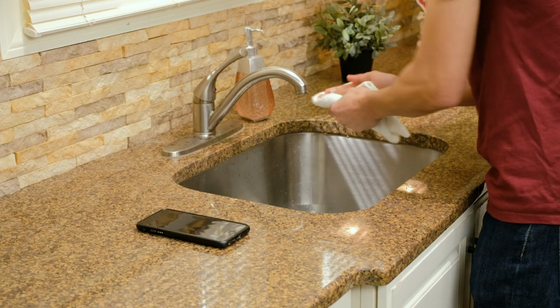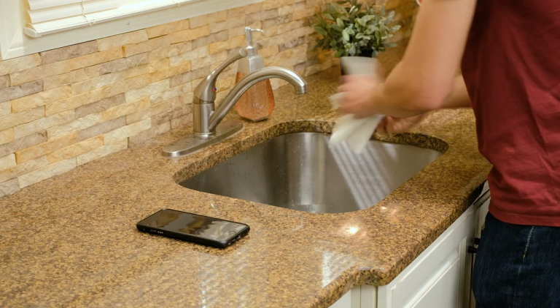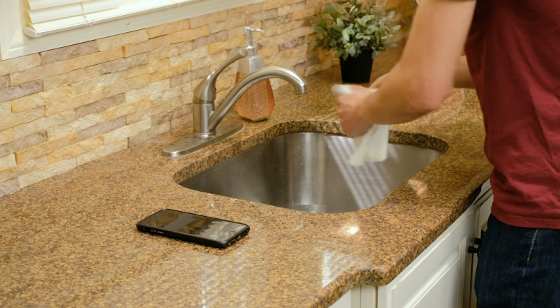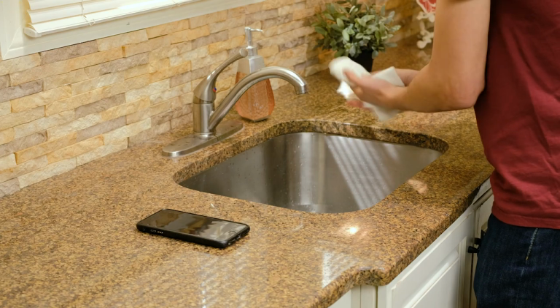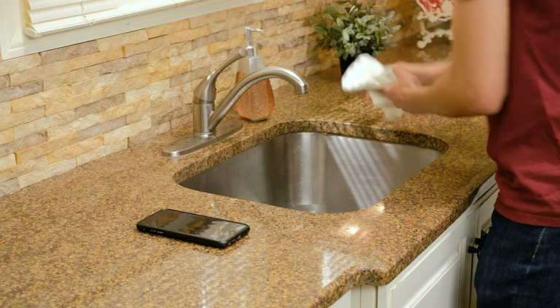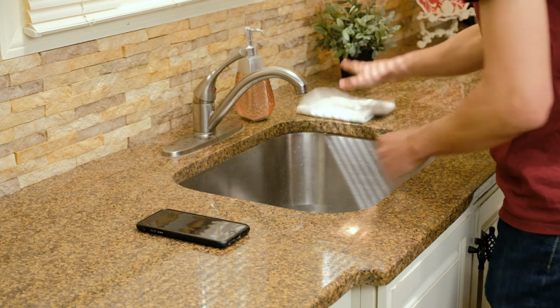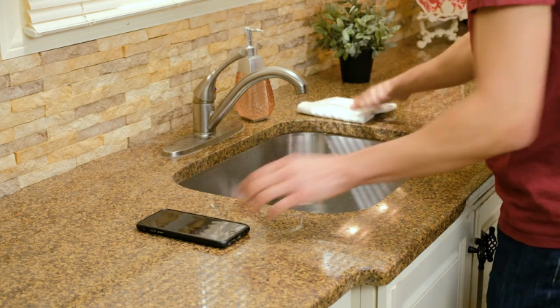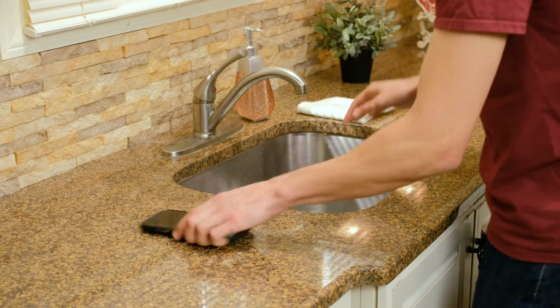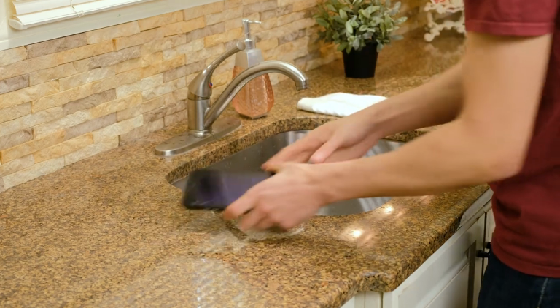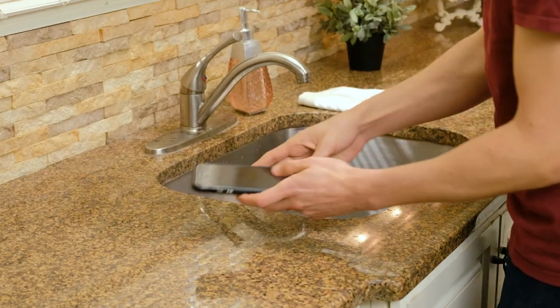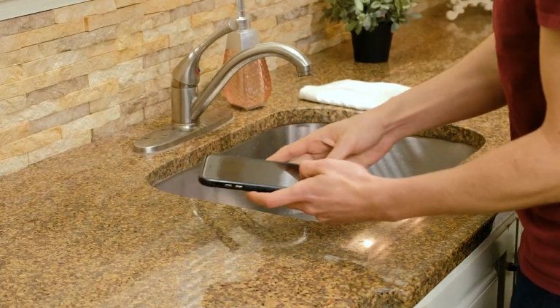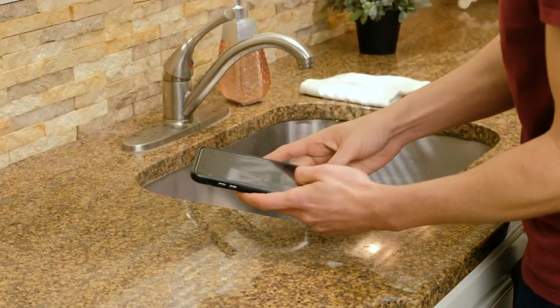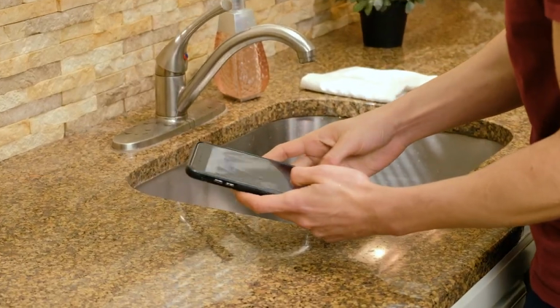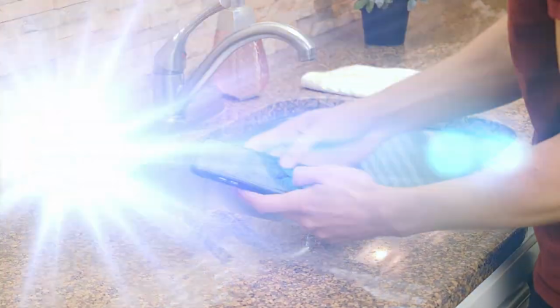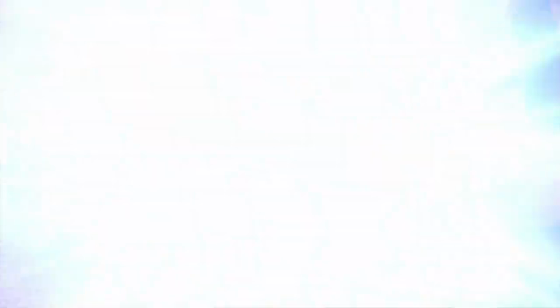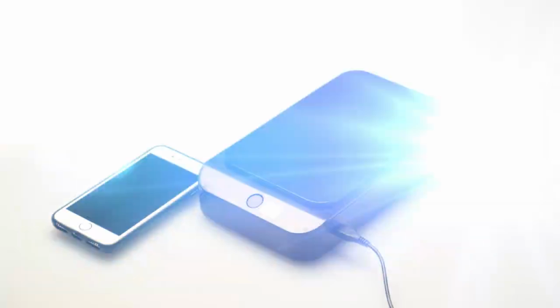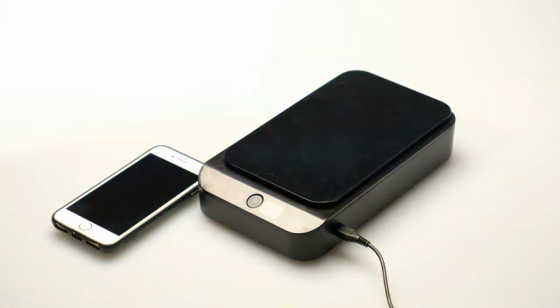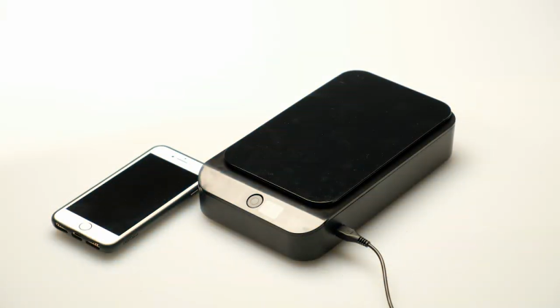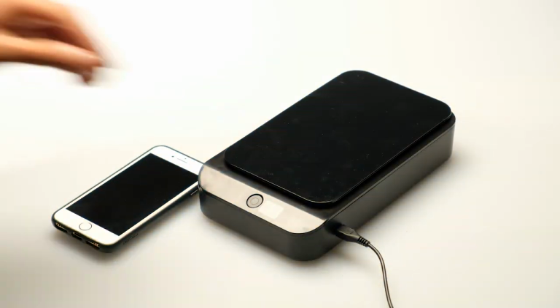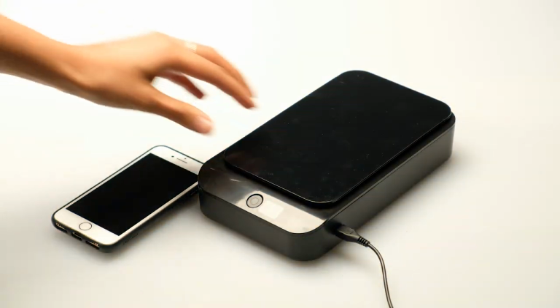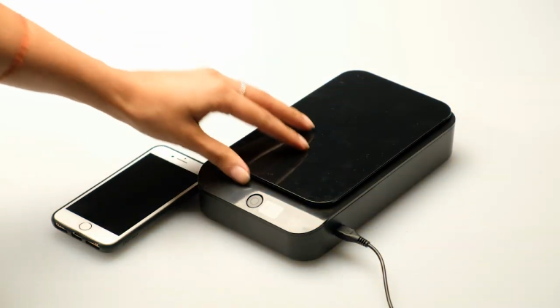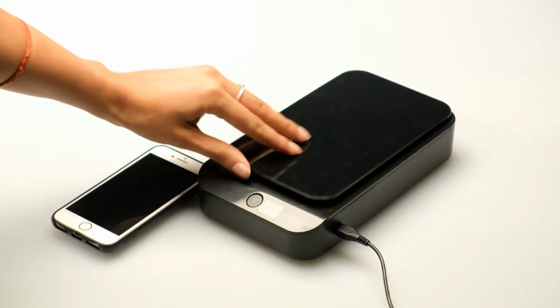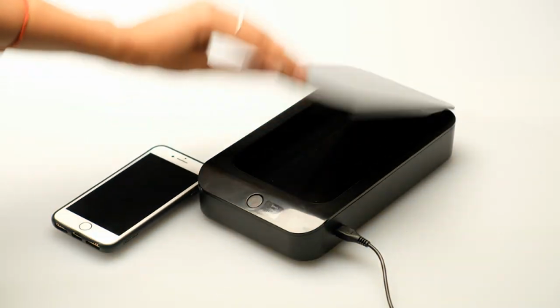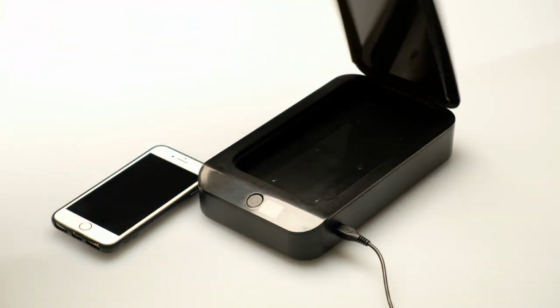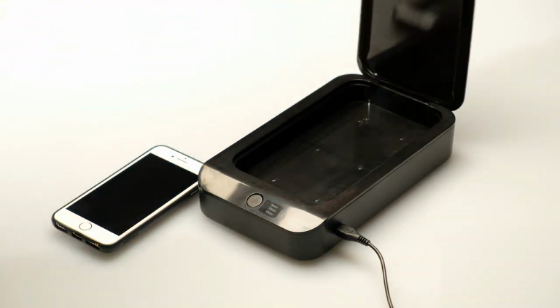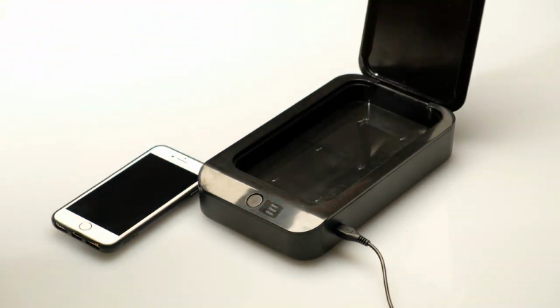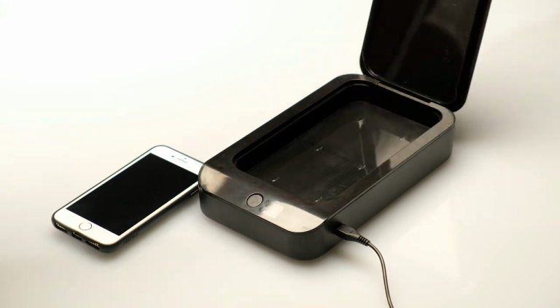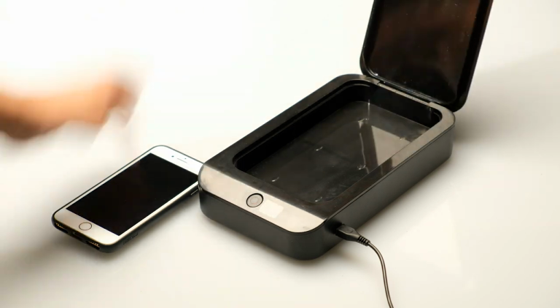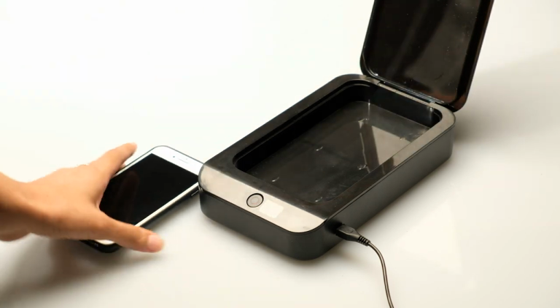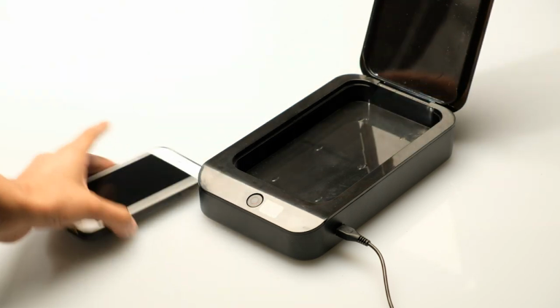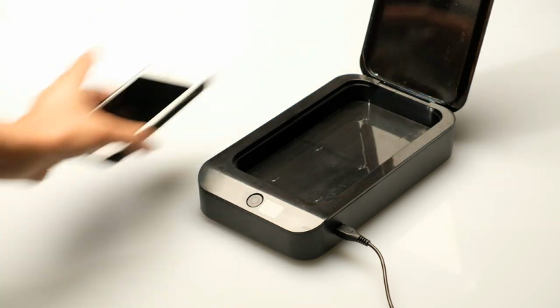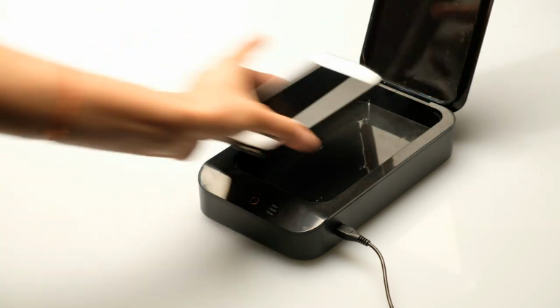You wash your hands to clean off germs, but what about your cell phone? Introducing ZeroGerm, the ultraviolet cell phone sanitizer and charger.